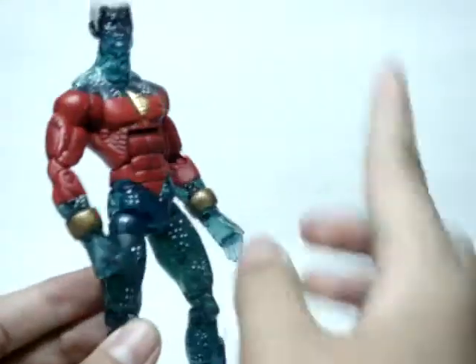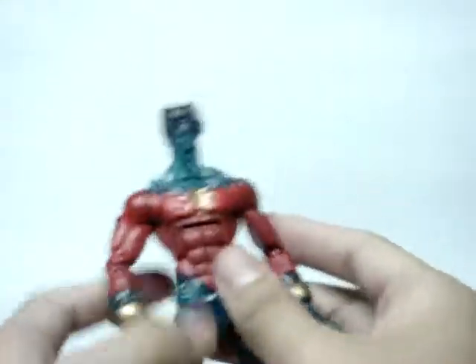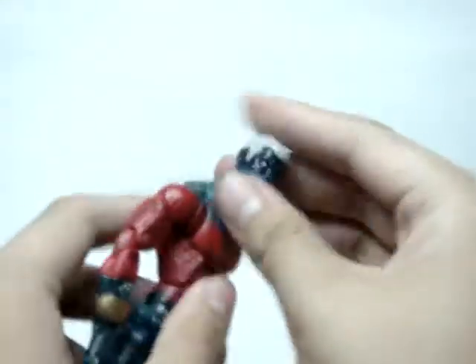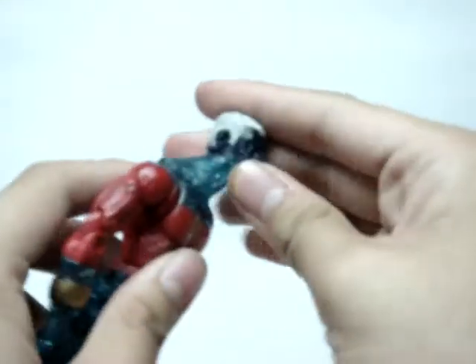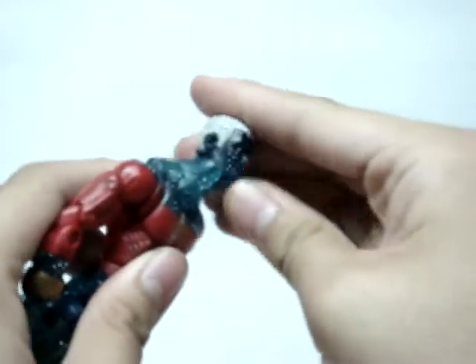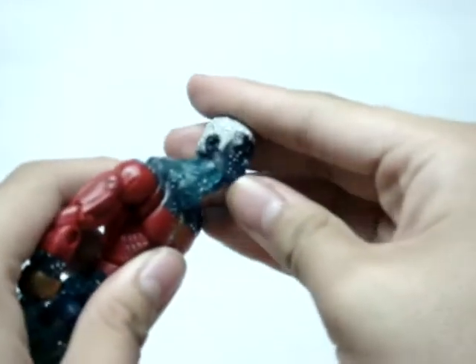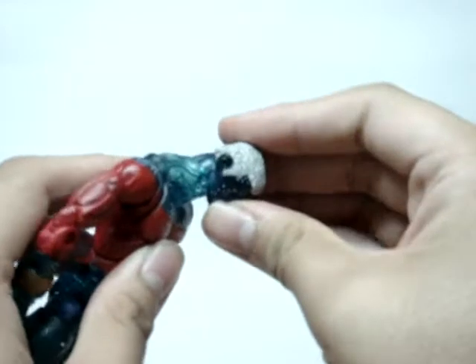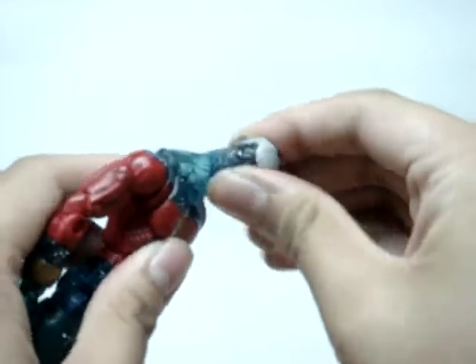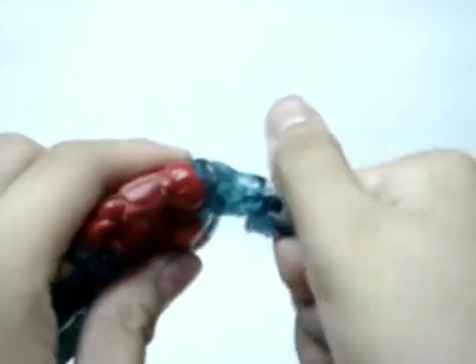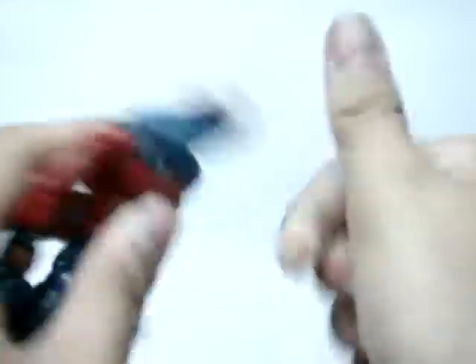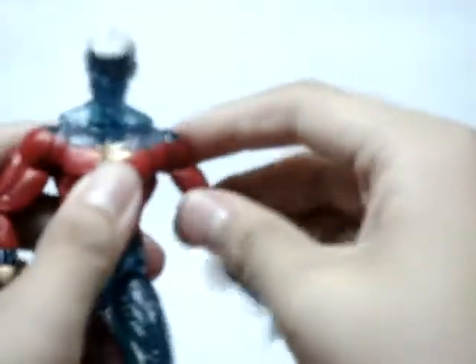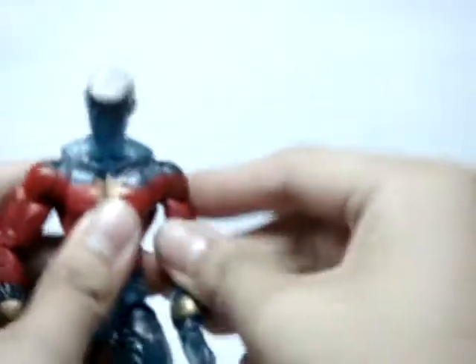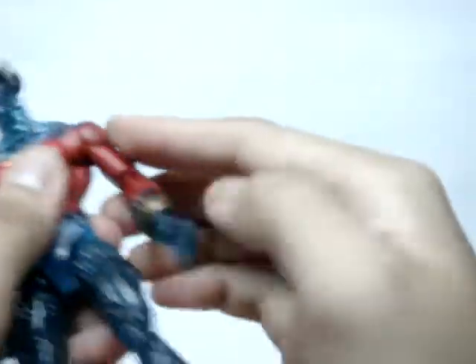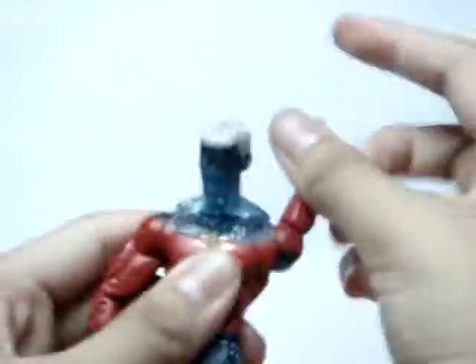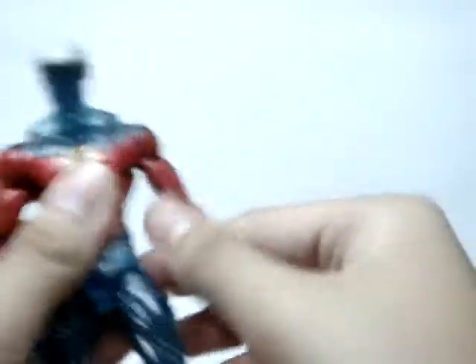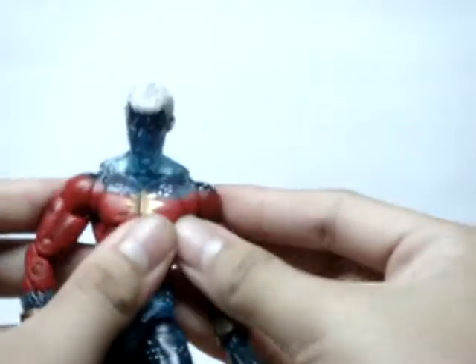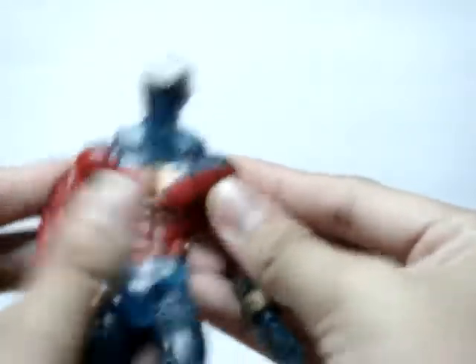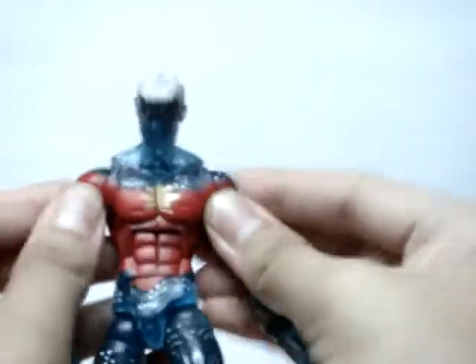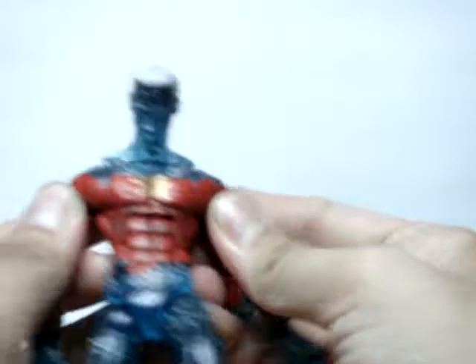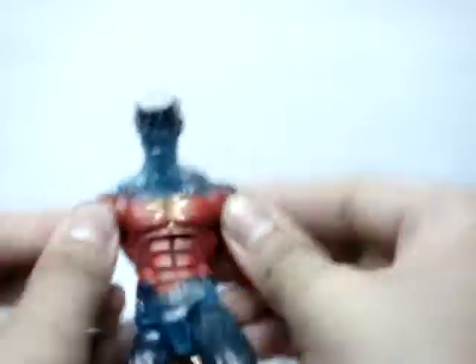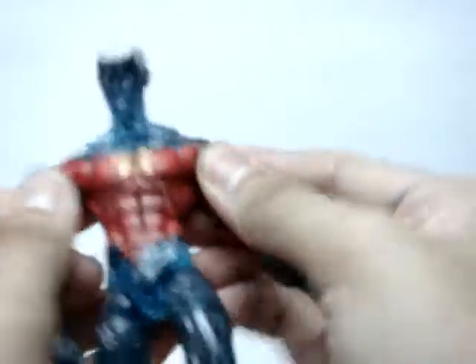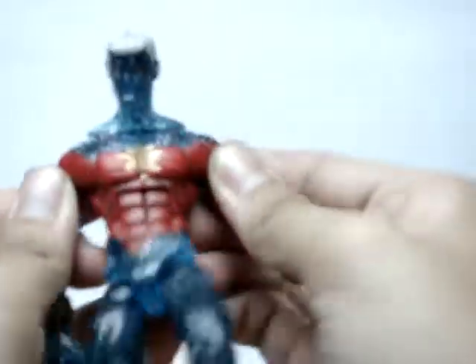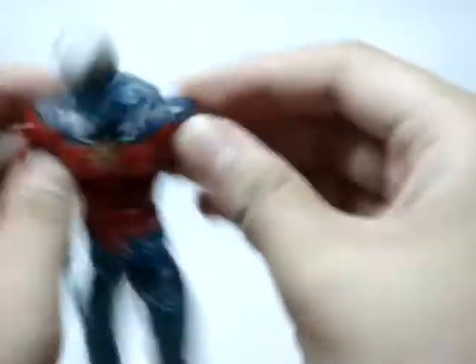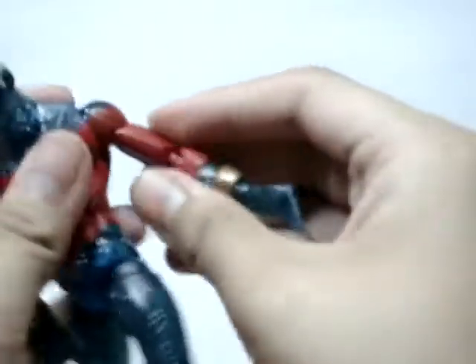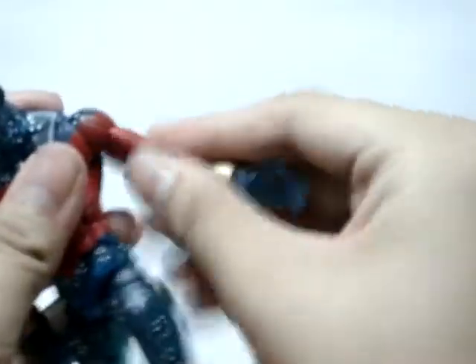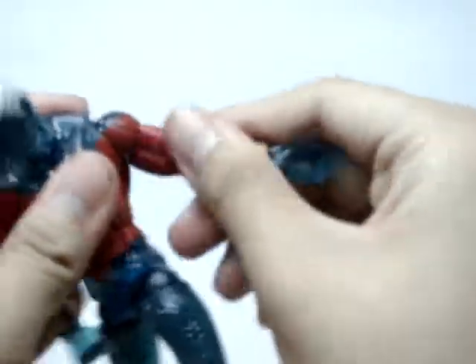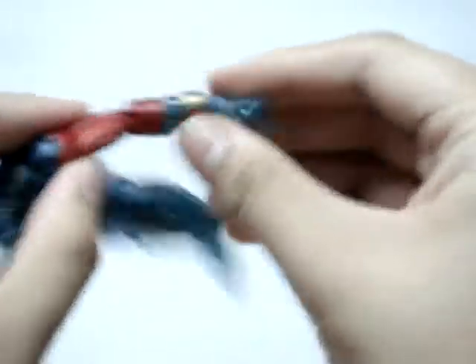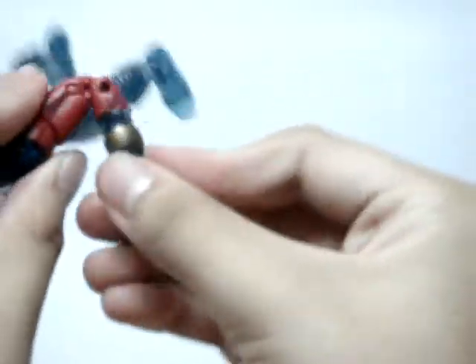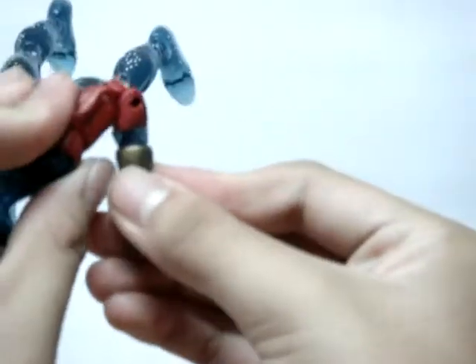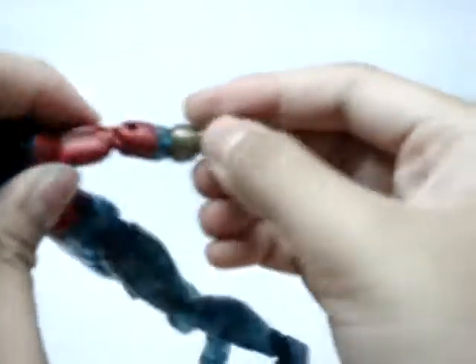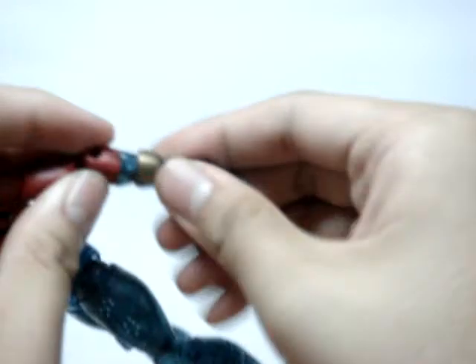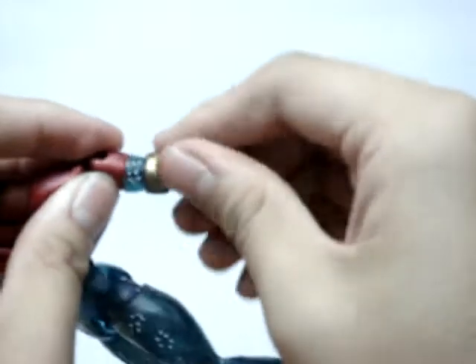In terms of articulation: head up, down, 360, in and out, 360, chest pump action again, very cool. Twist the bicep, bubble joint at the elbow, twist the glove.